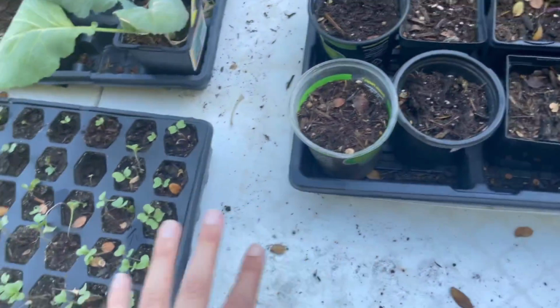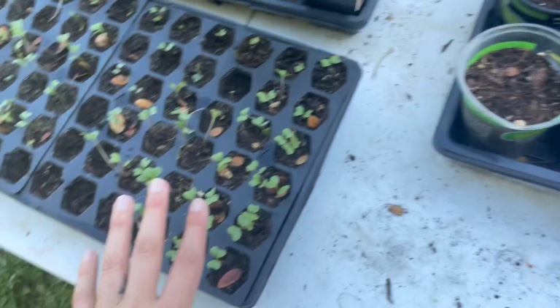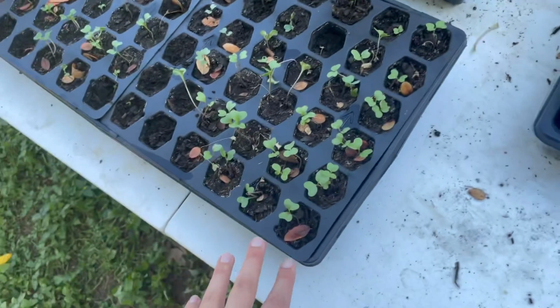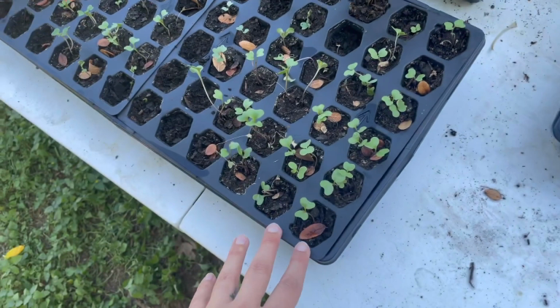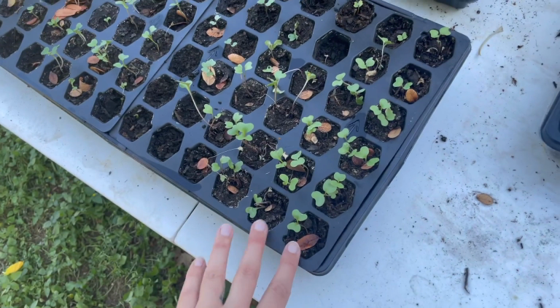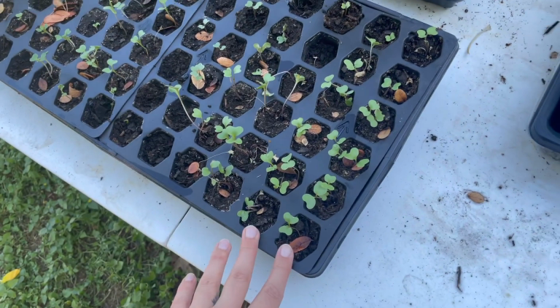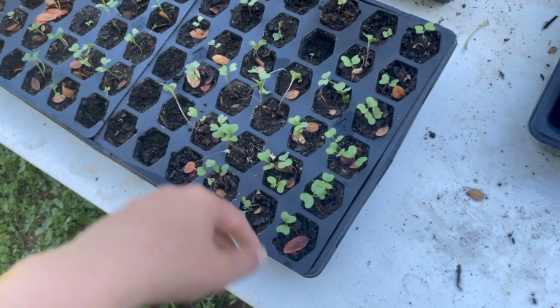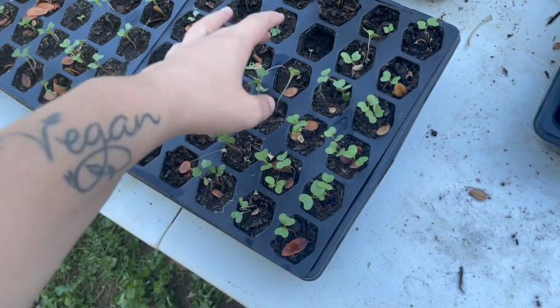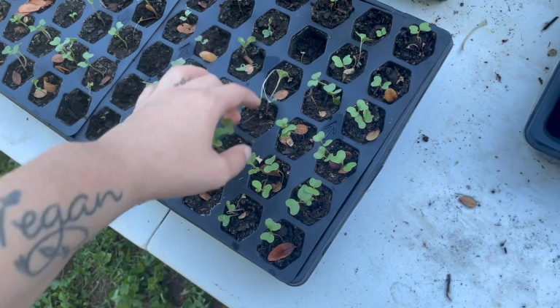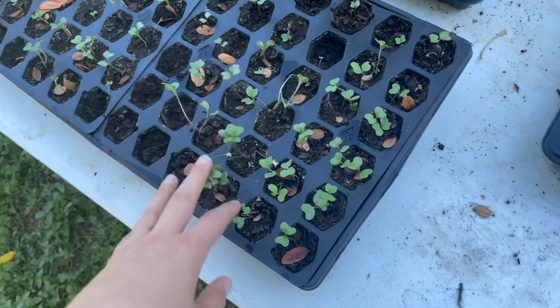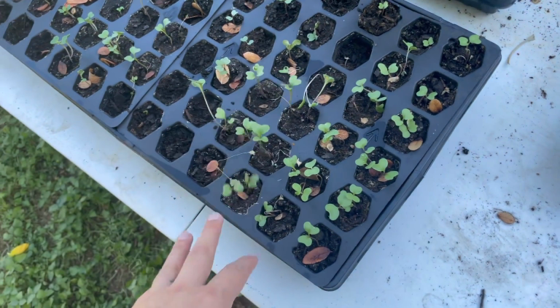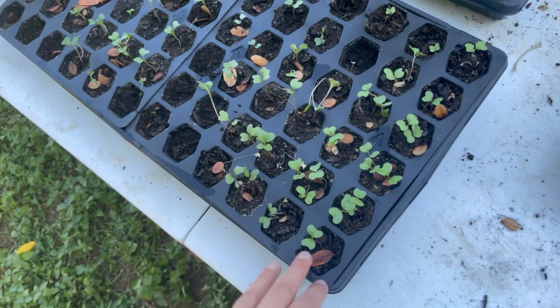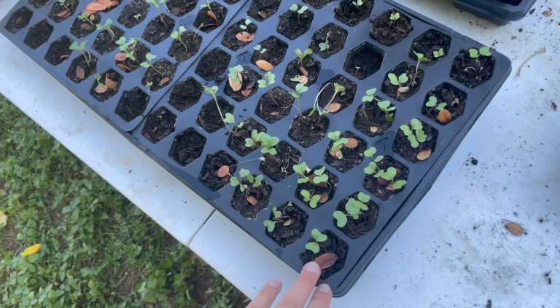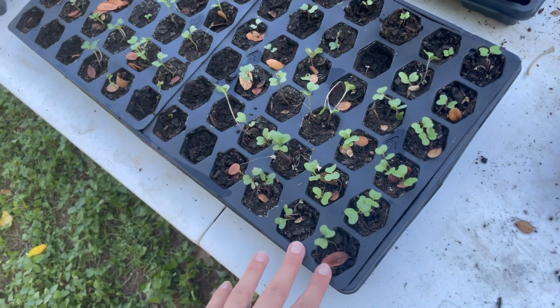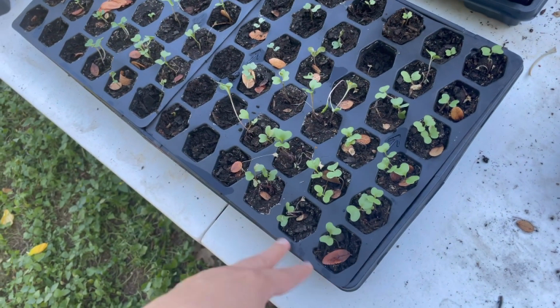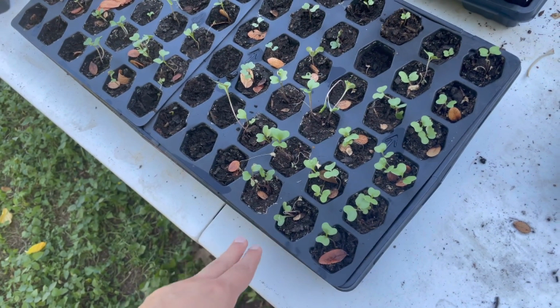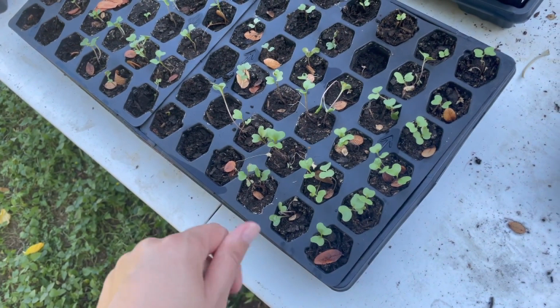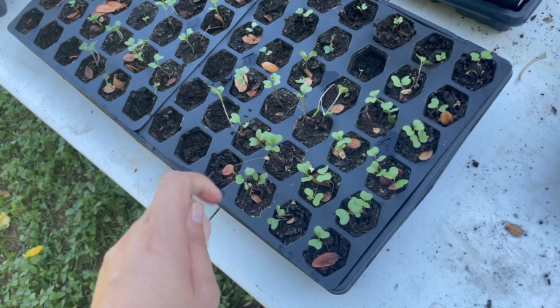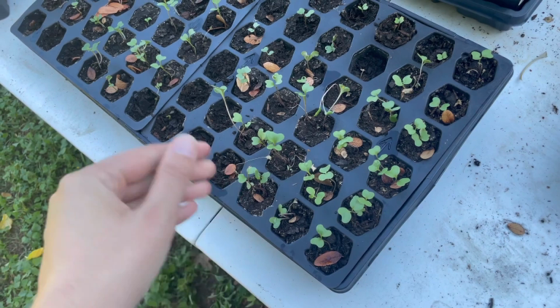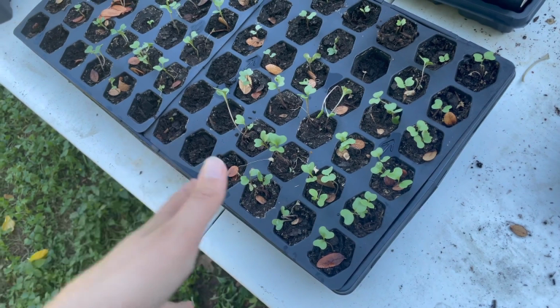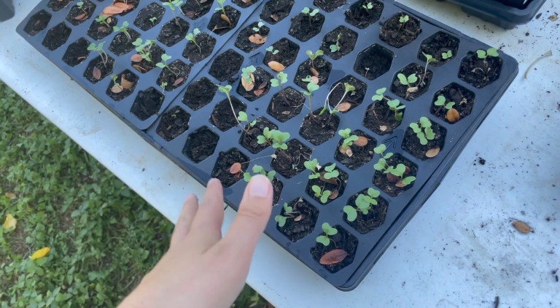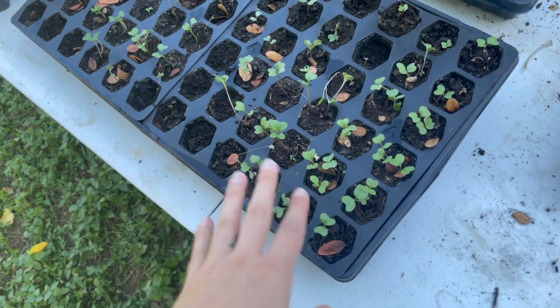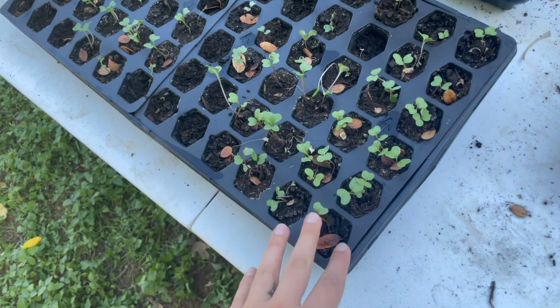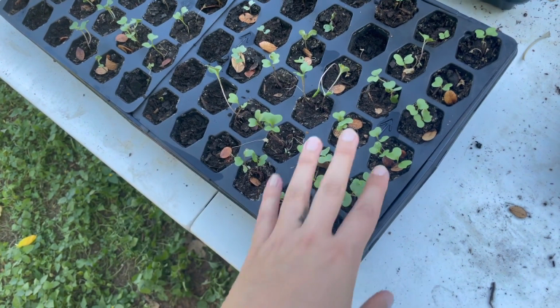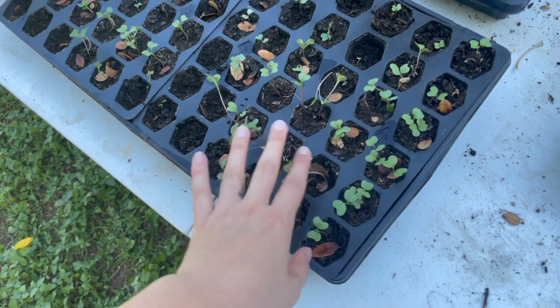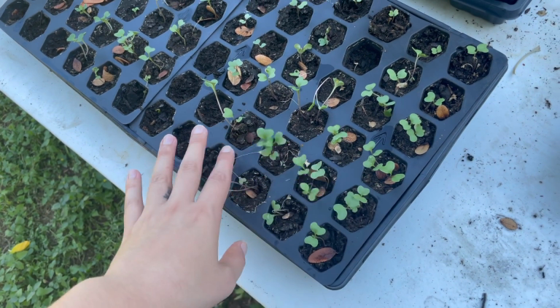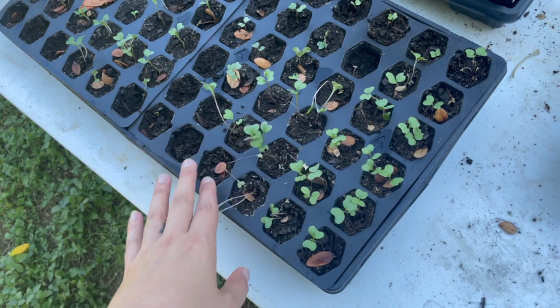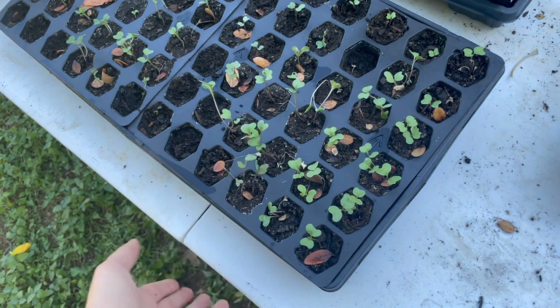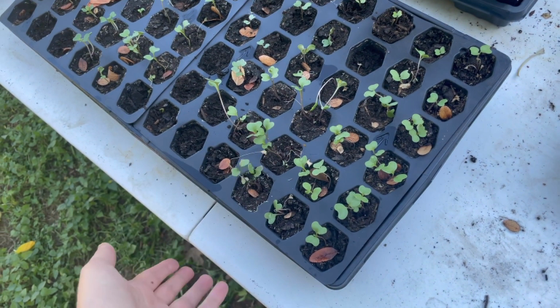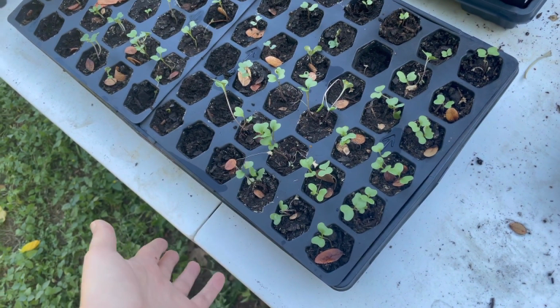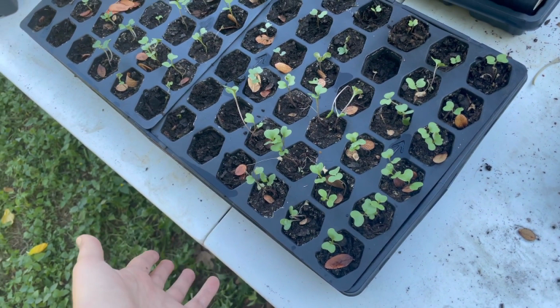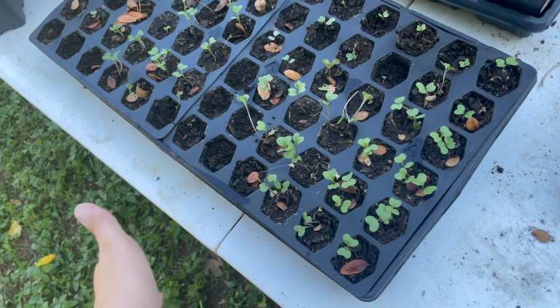Hopefully we'll get some of those because I think we have plenty of time for beans right now — it's not going to freeze for a long time — but hopefully these will do something.